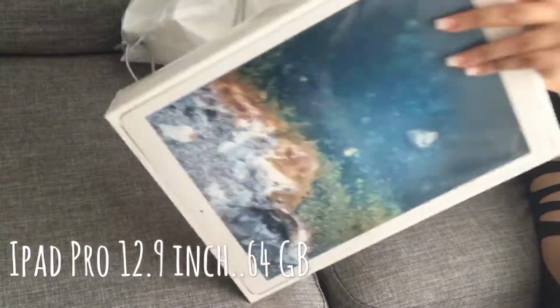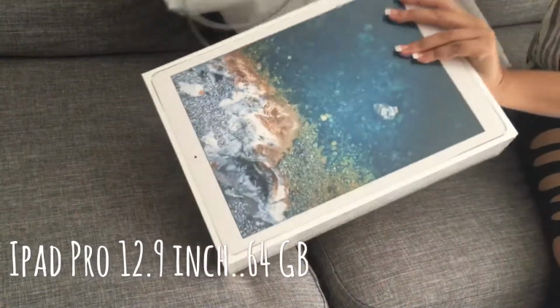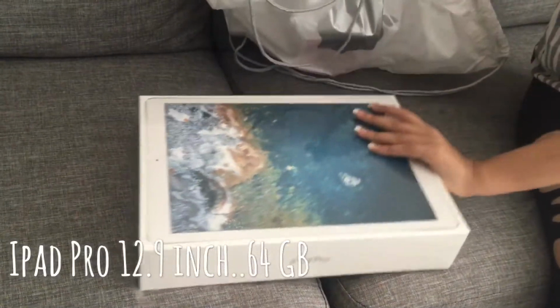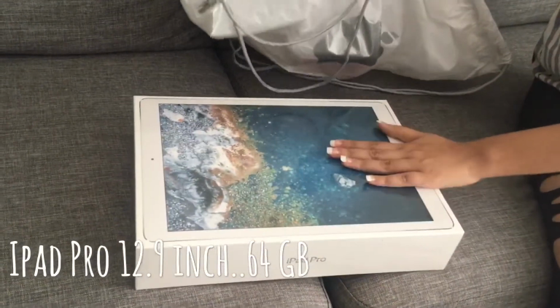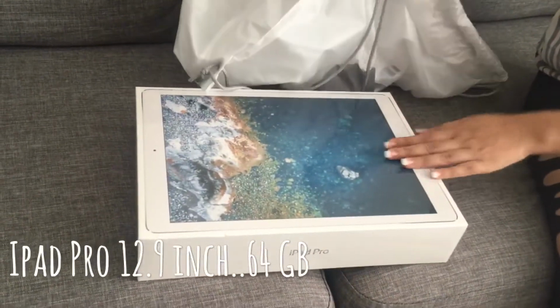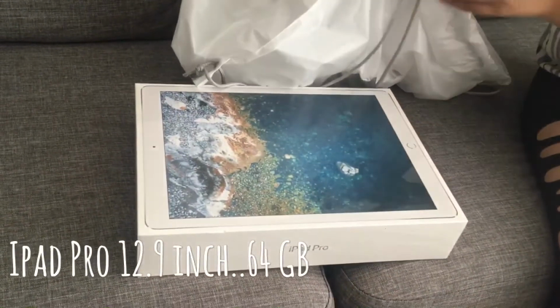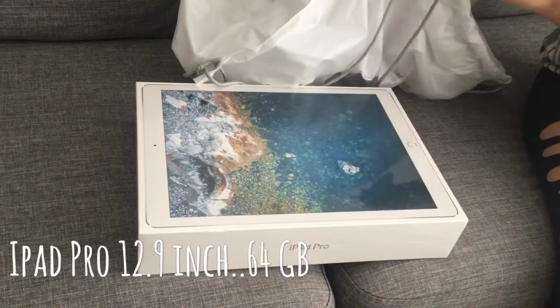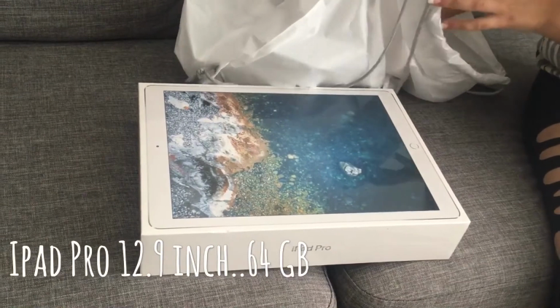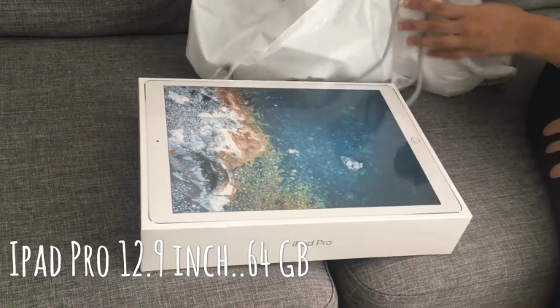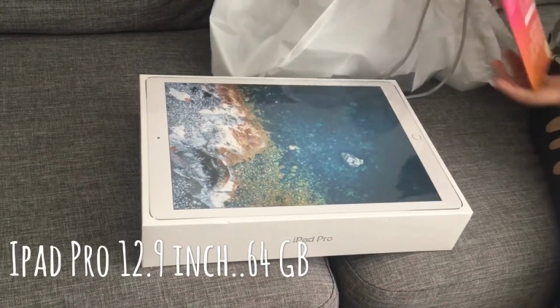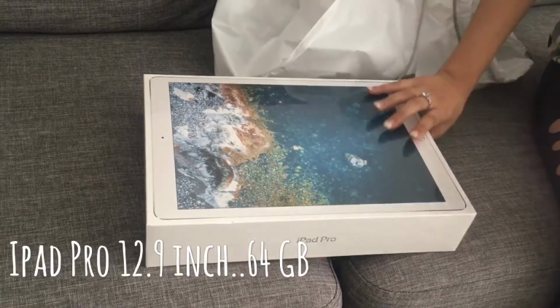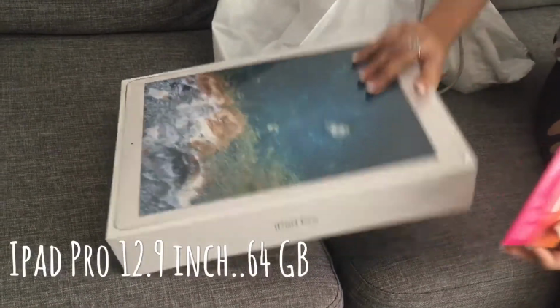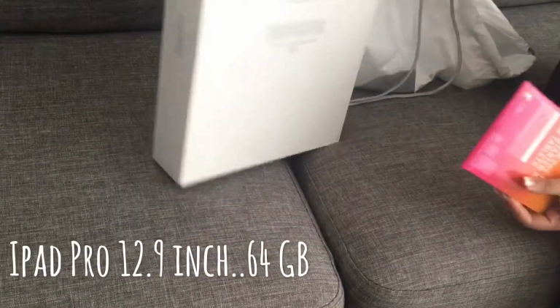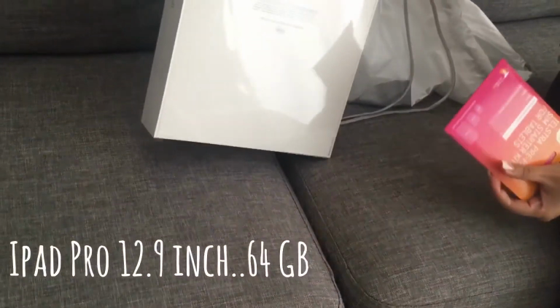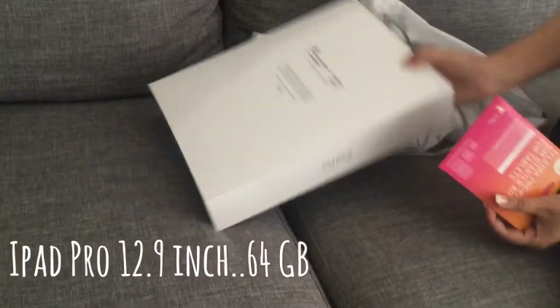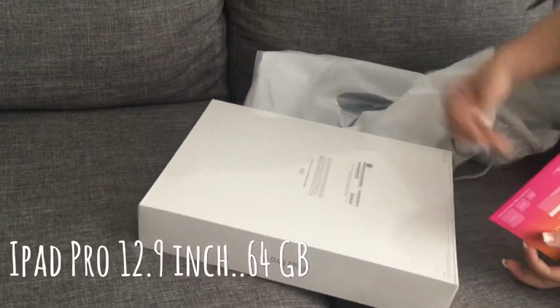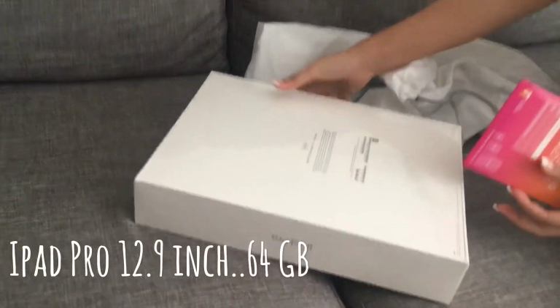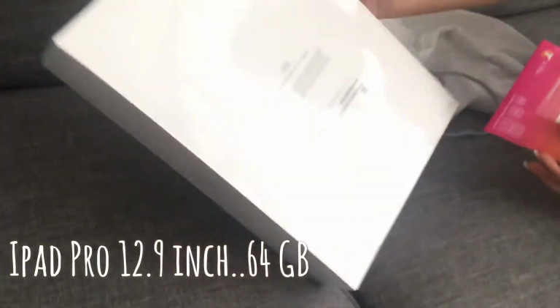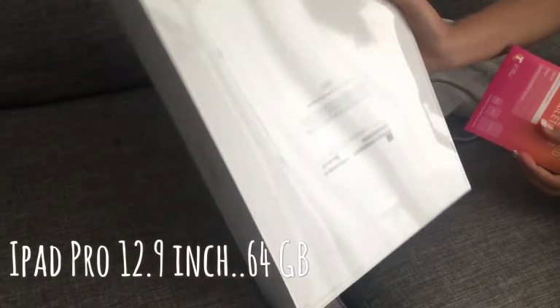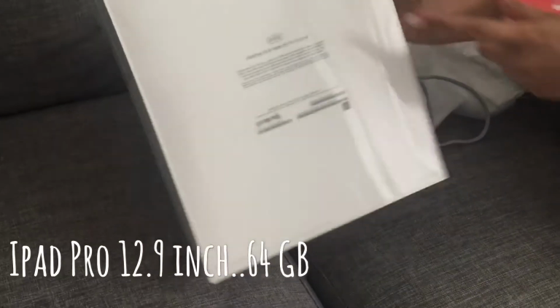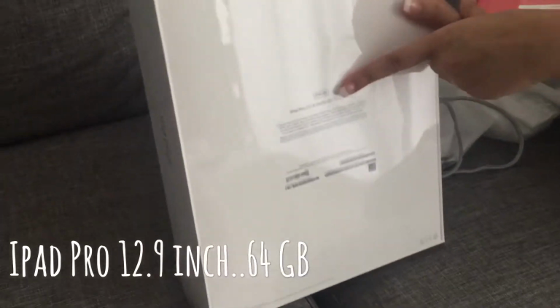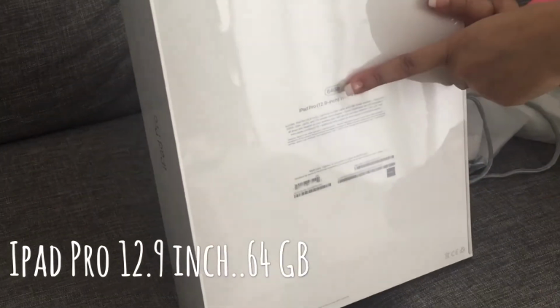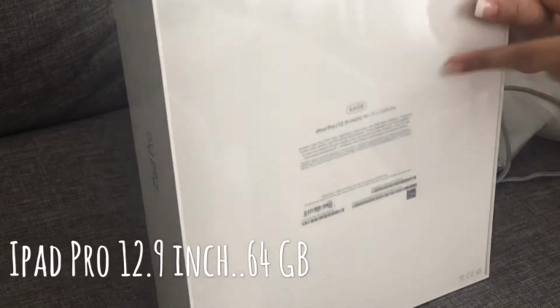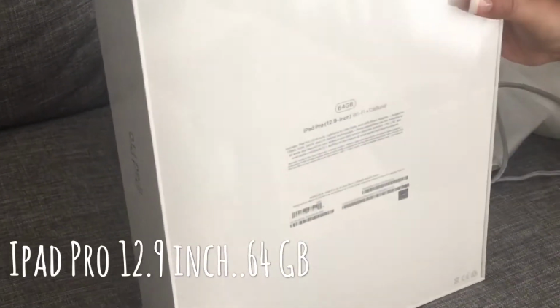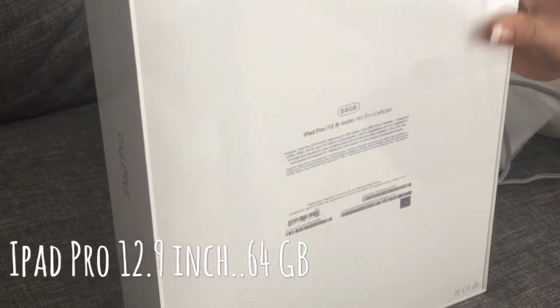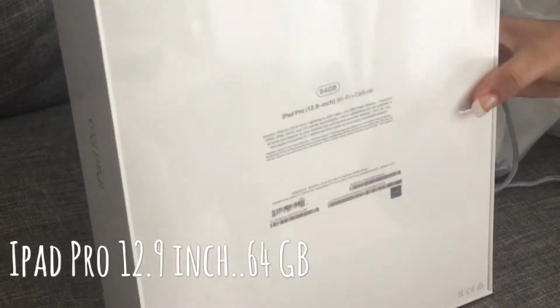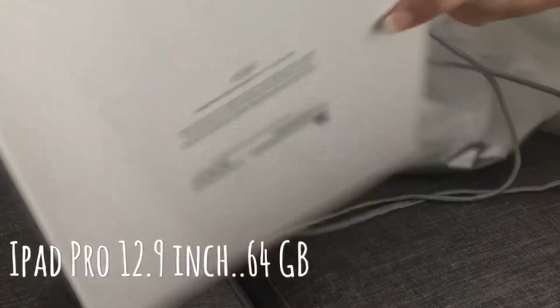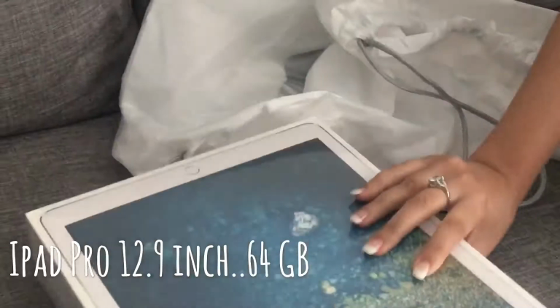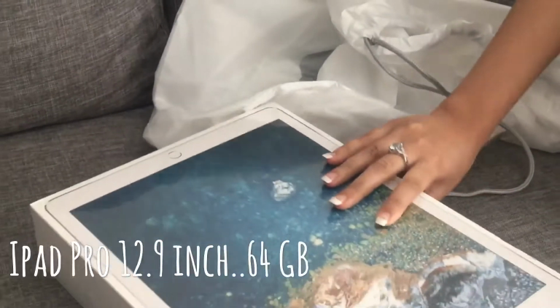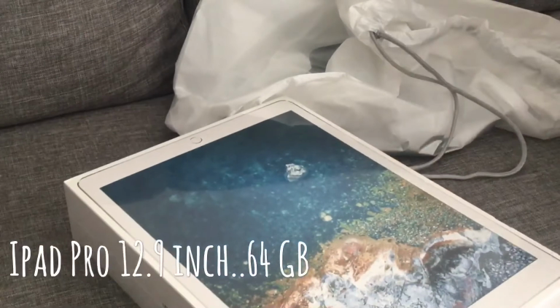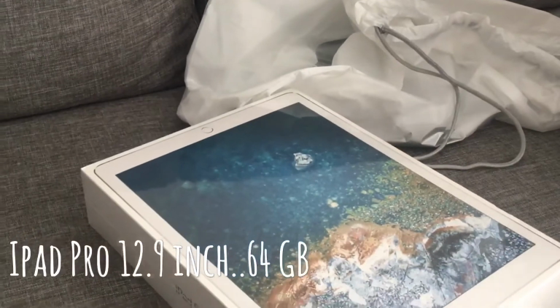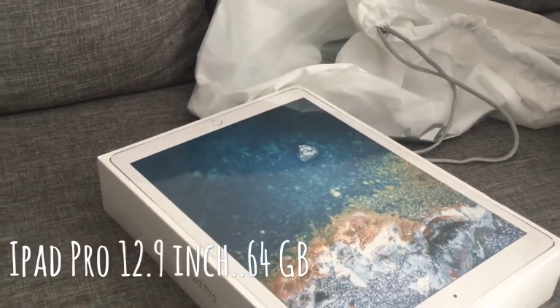It's basically a silver cover — I couldn't find rose though. And it's 64 GB, as you can see over here. It's a good purchase.